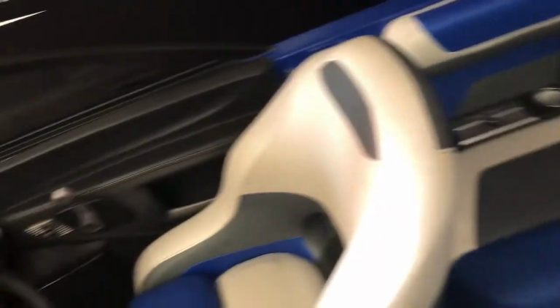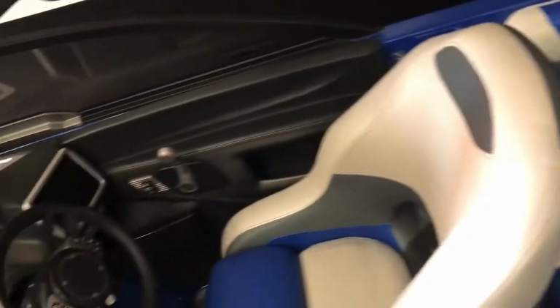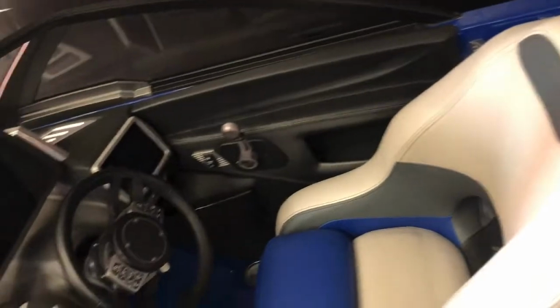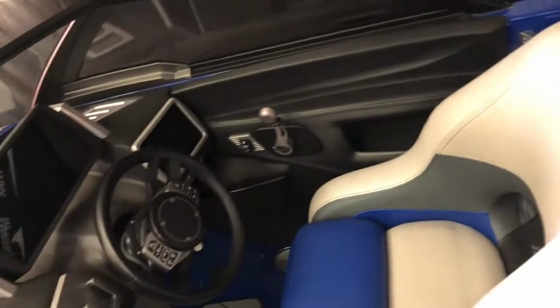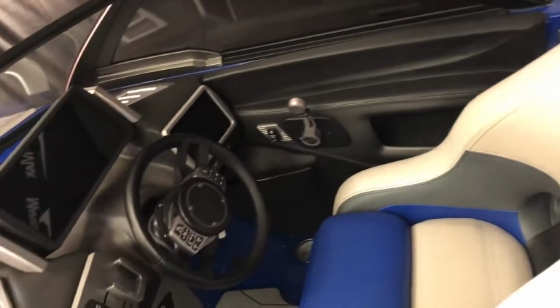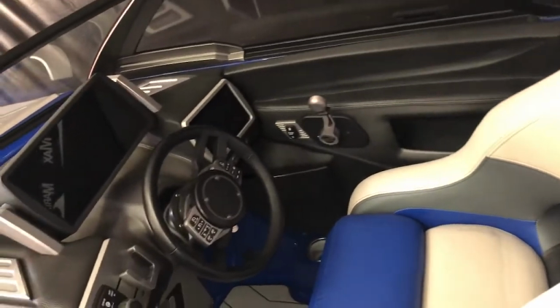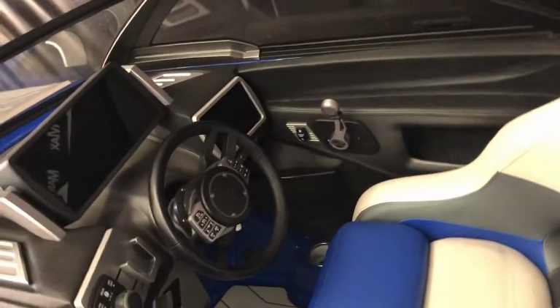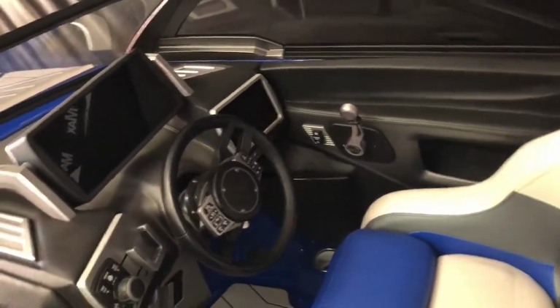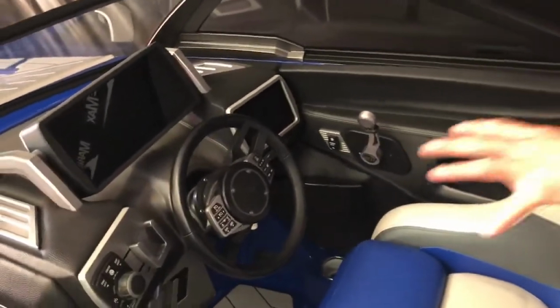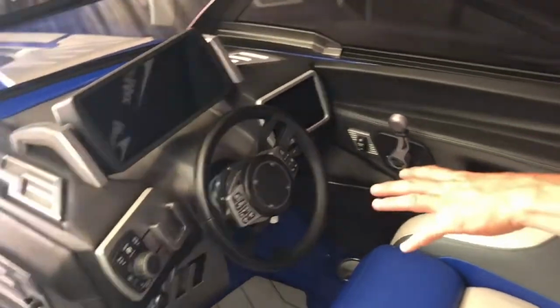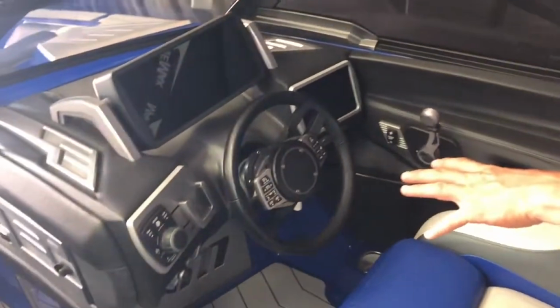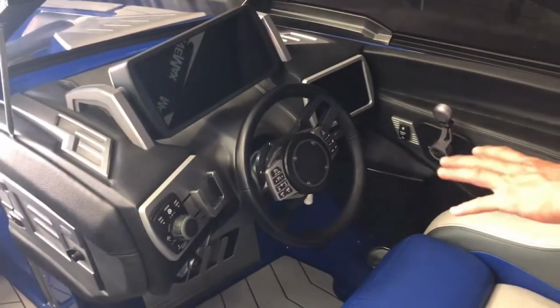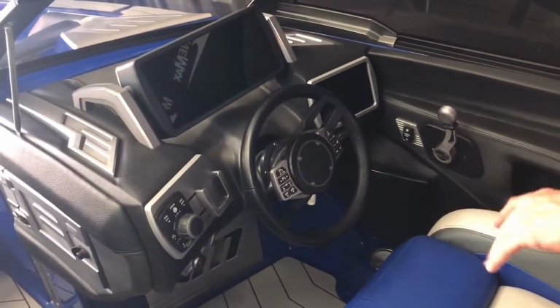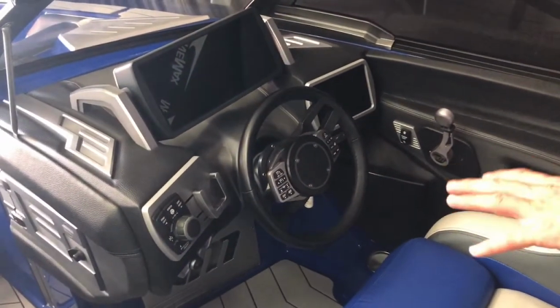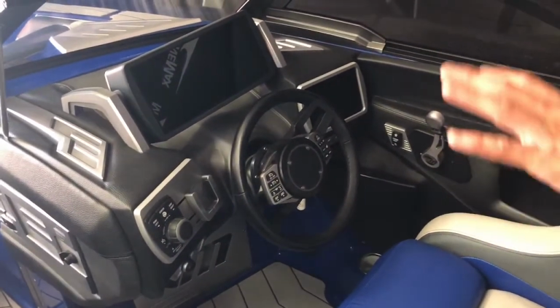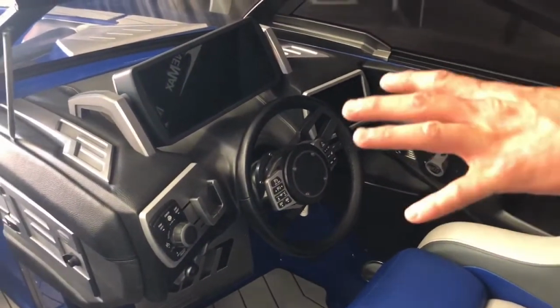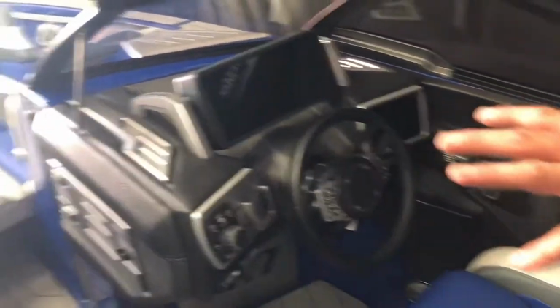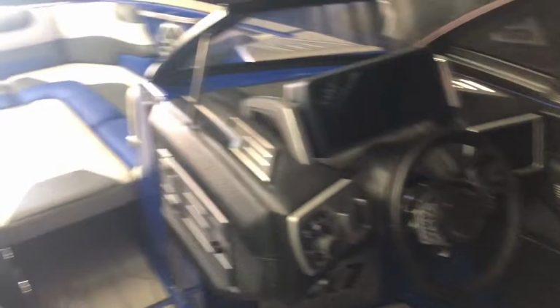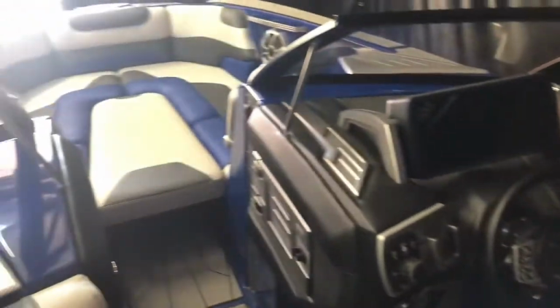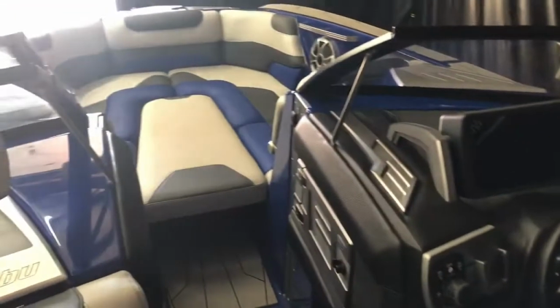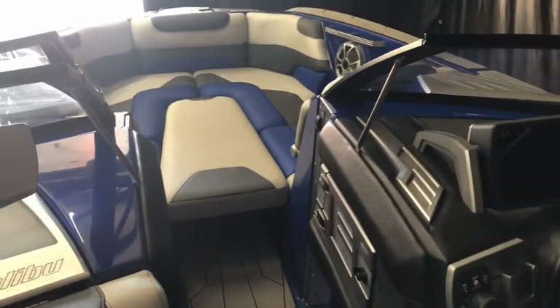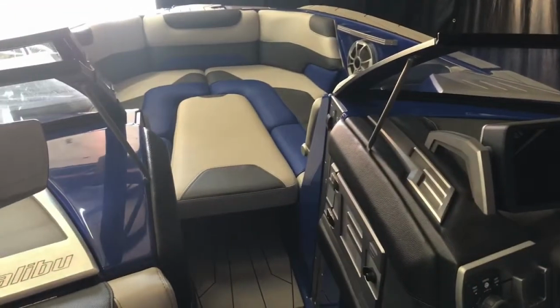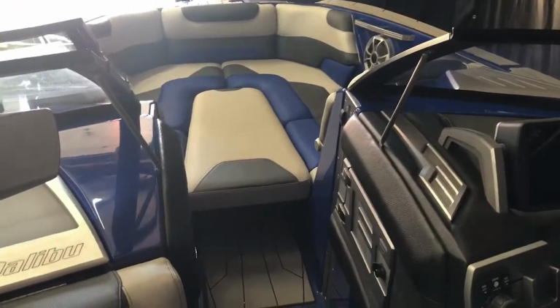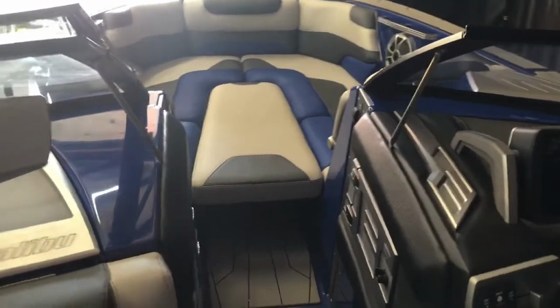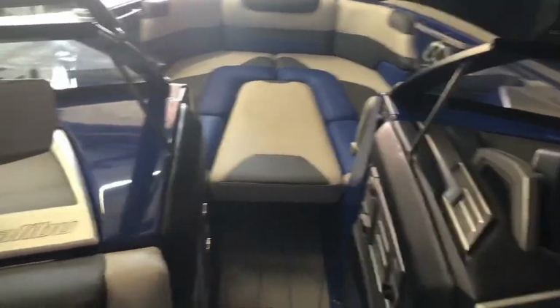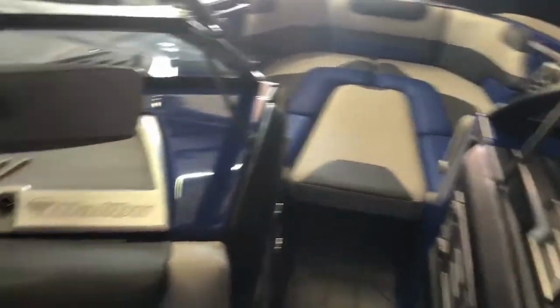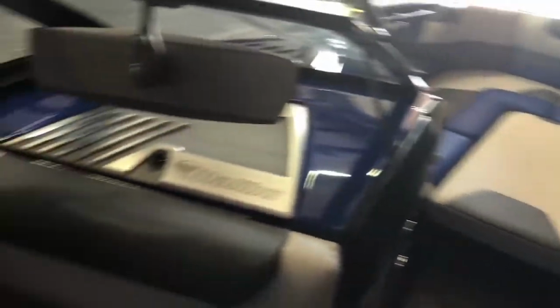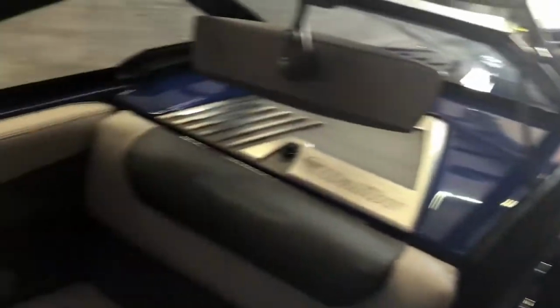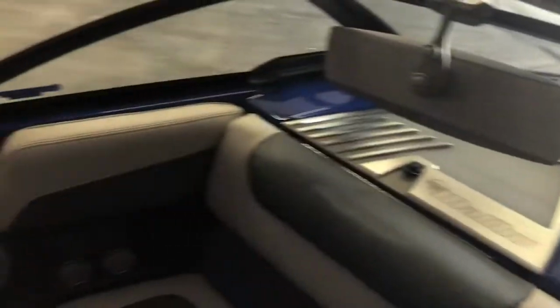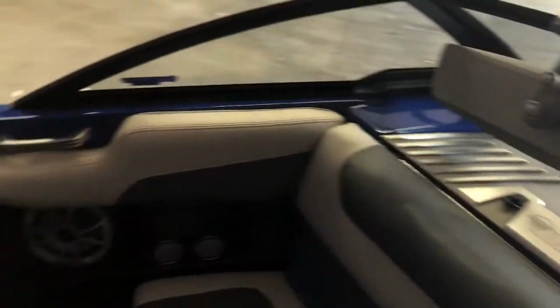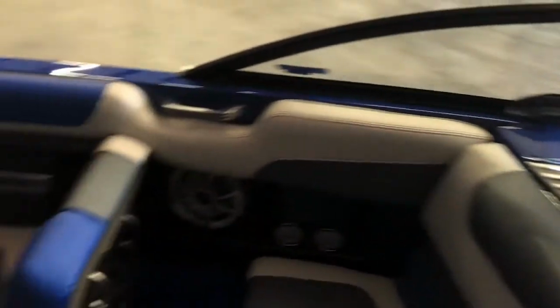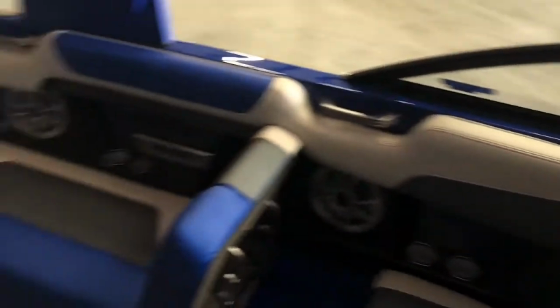You have two screens here at the helm — fully touch screen. Absolutely gorgeous boat. And then in the bow, you've got their bow filler cushion and everything. This is just a wonderful boat, looks brand new.